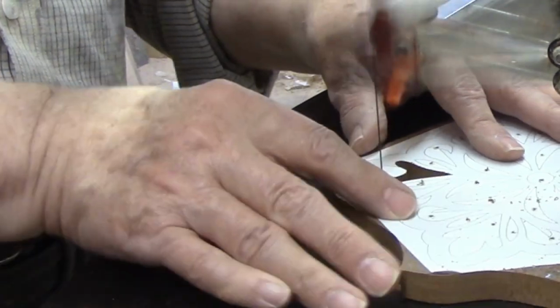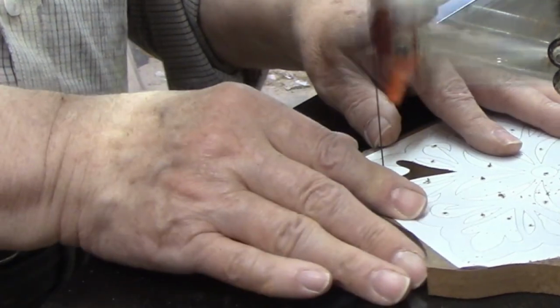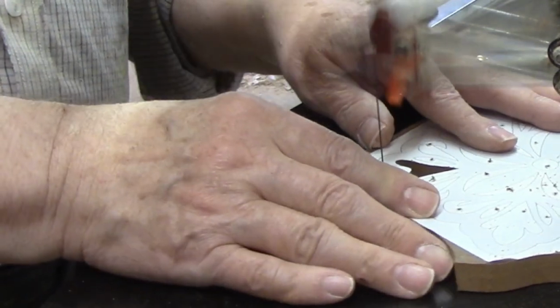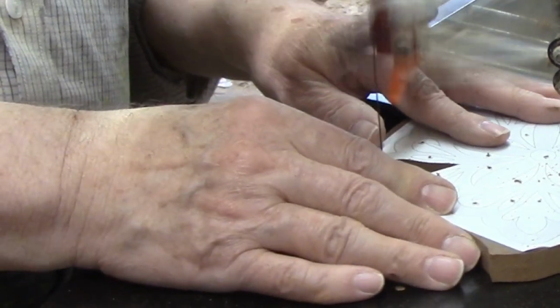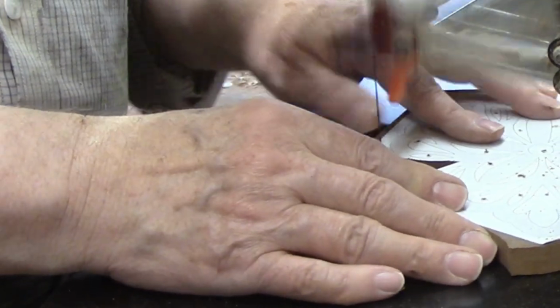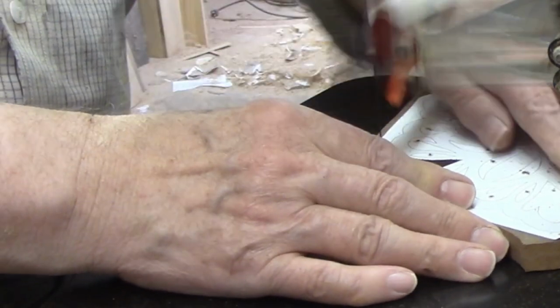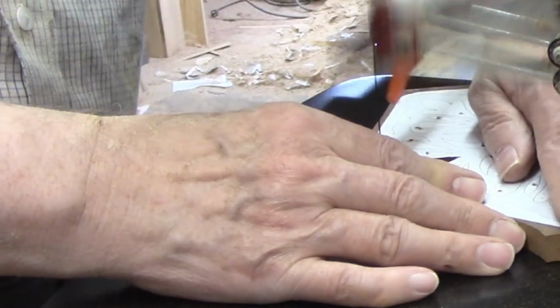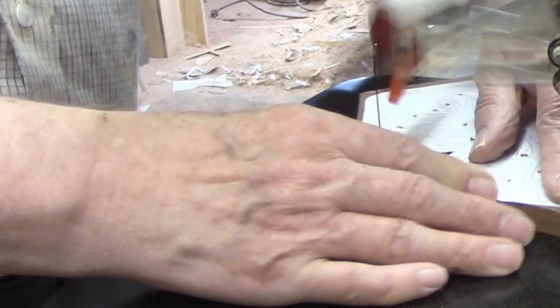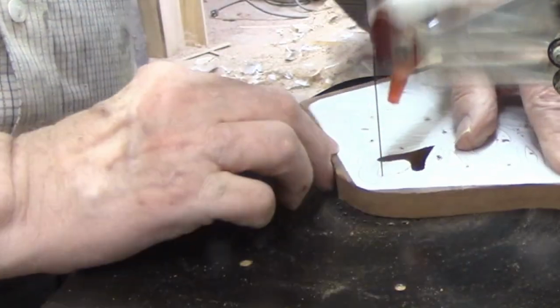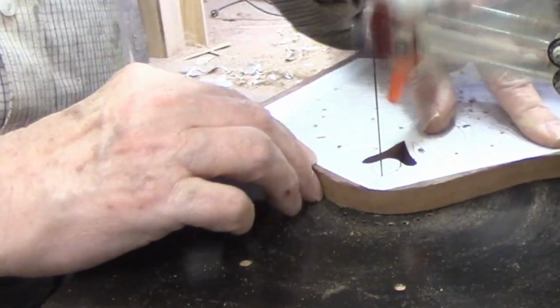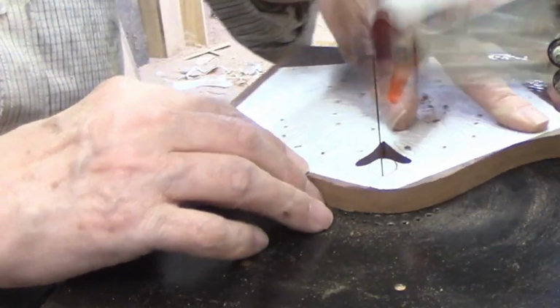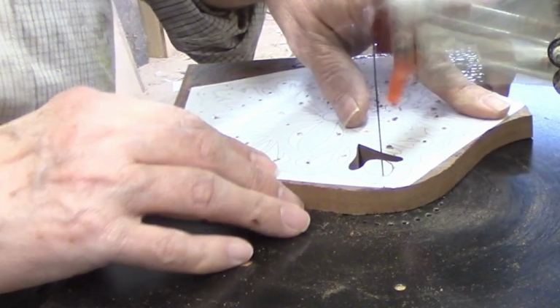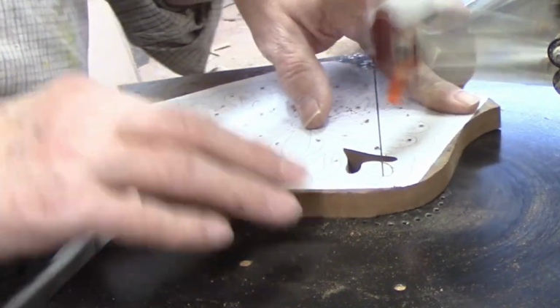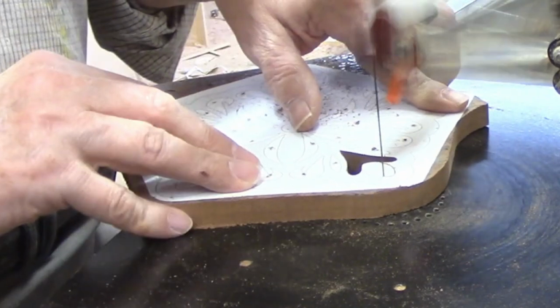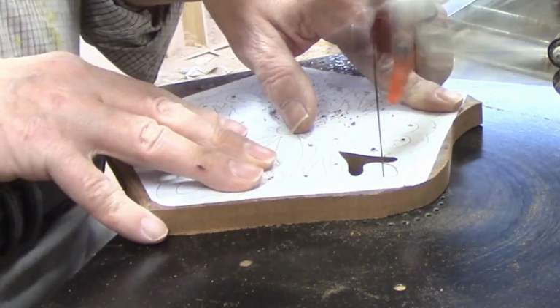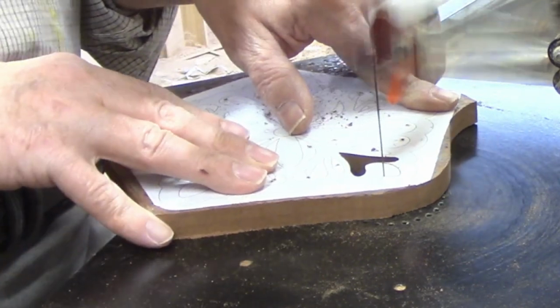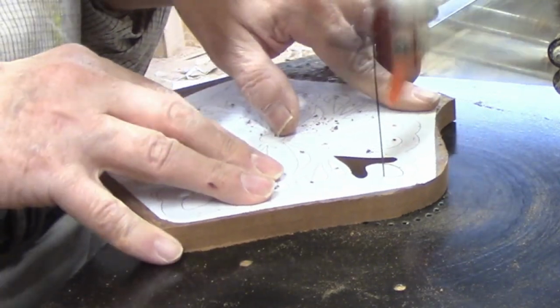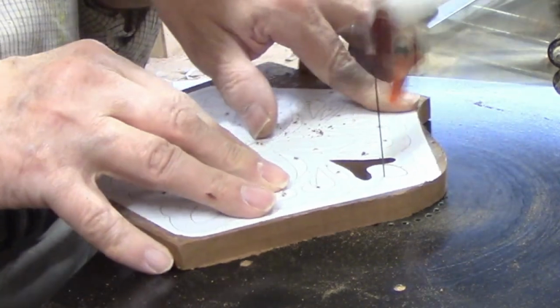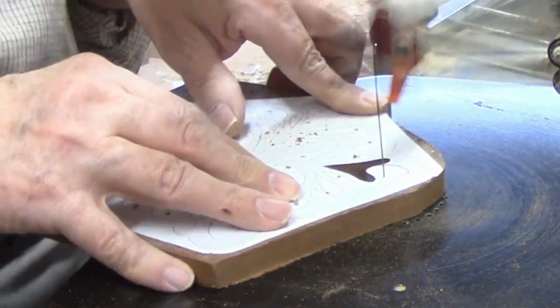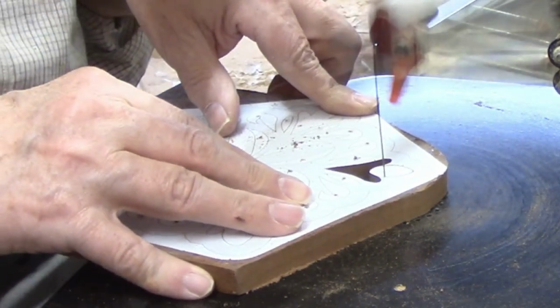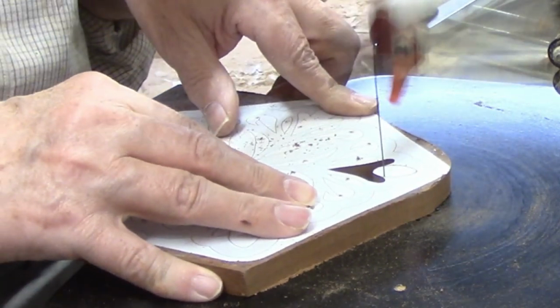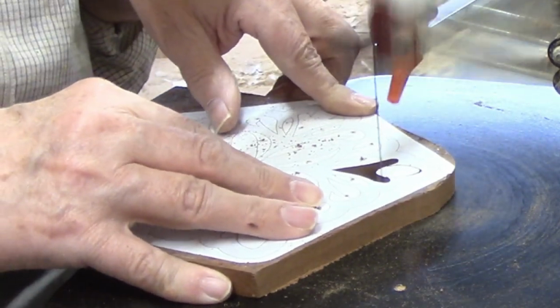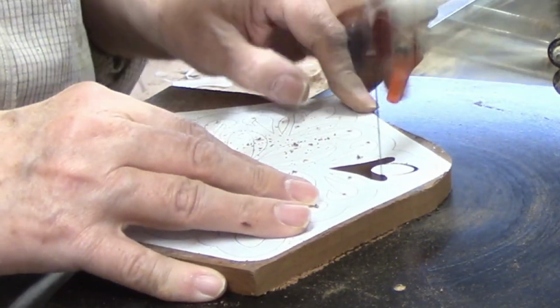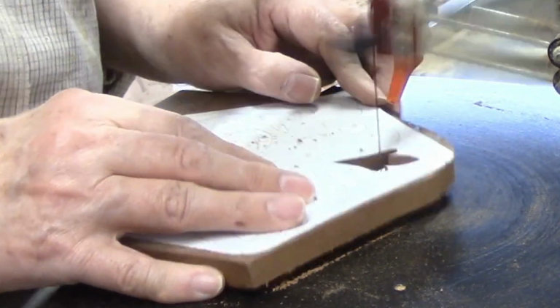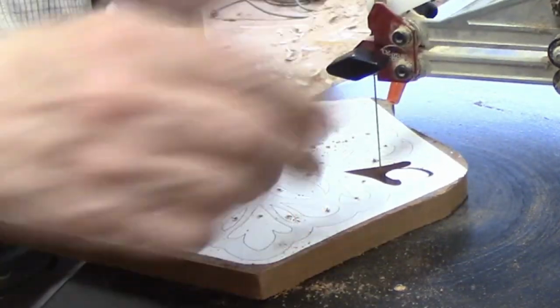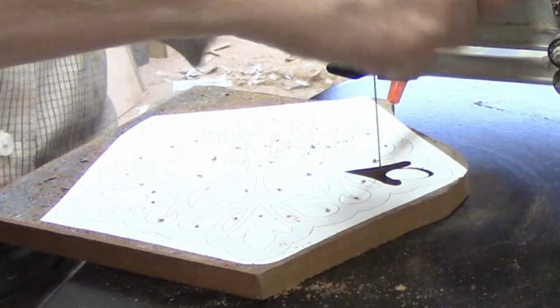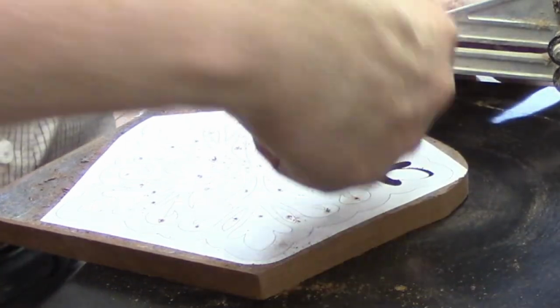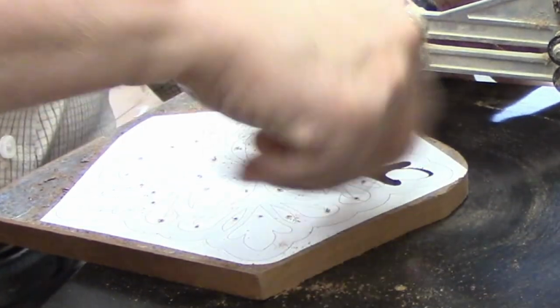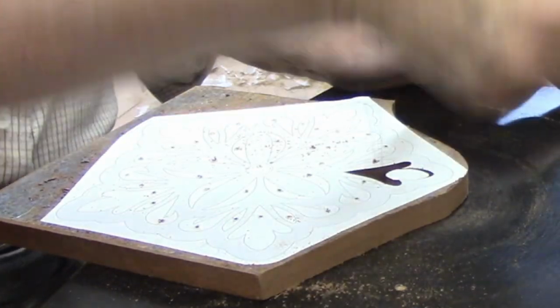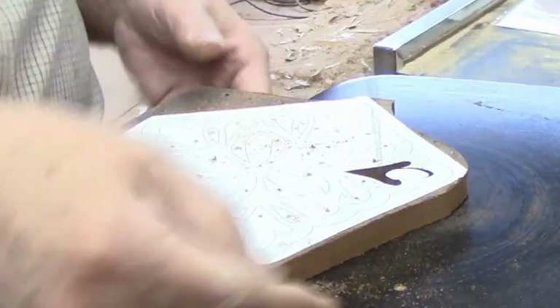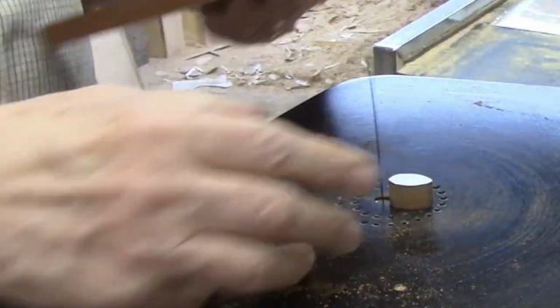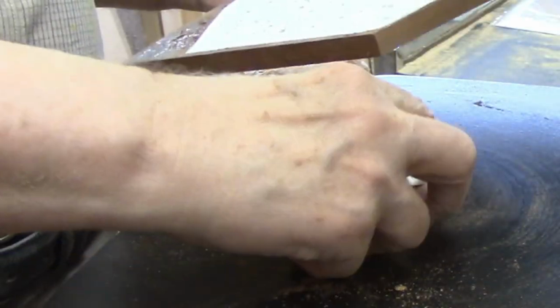I cut across to the other side, then made a gentle turn that took me to the line that led me back to the point at the bottom of the shape. The waste piece easily popped out and now all I had left was to cut the top of the shape, which was an easy curve.